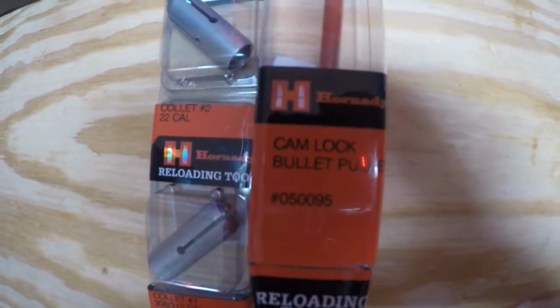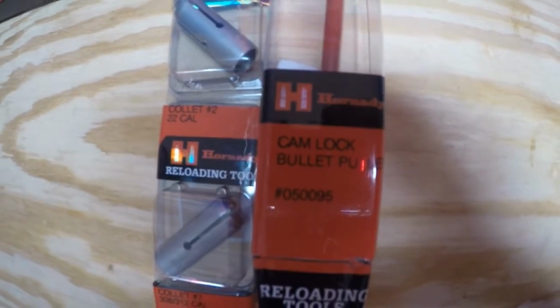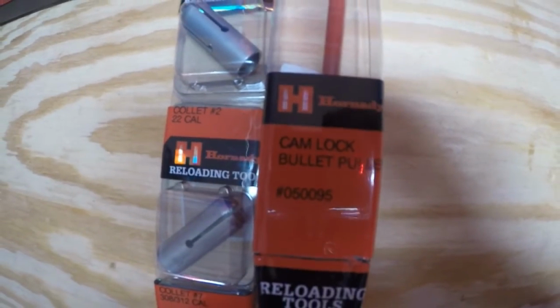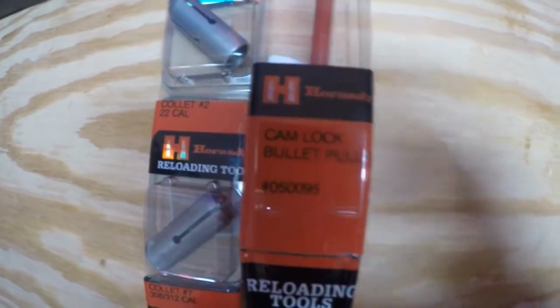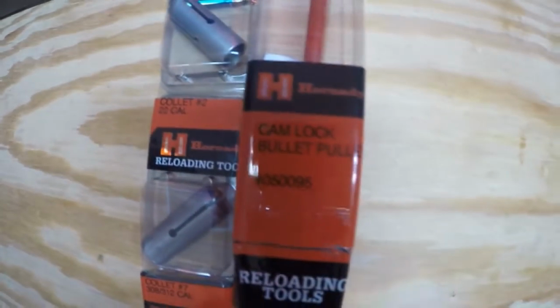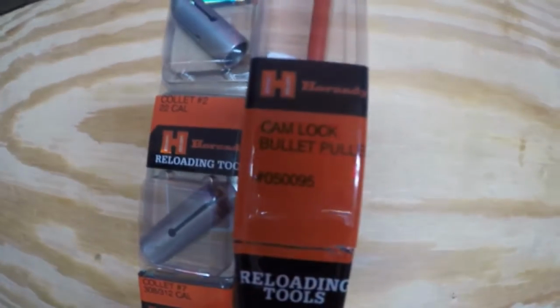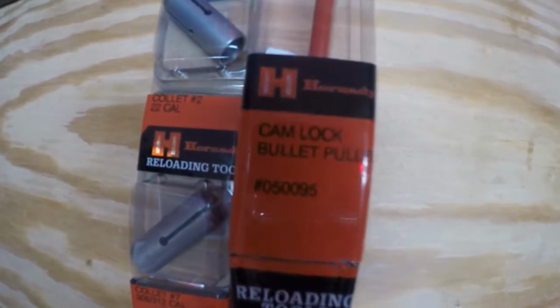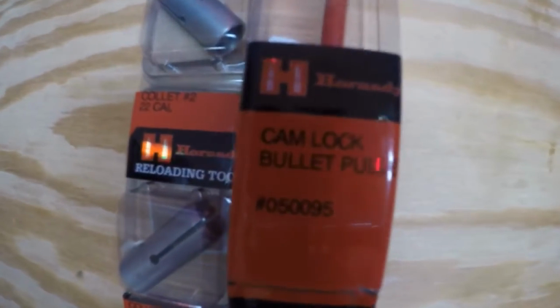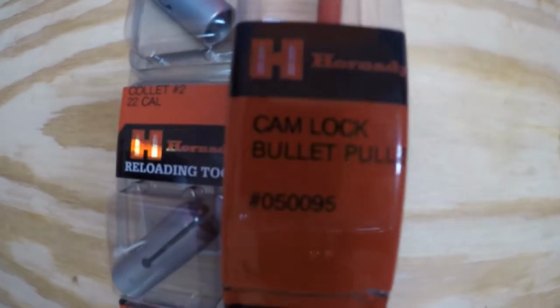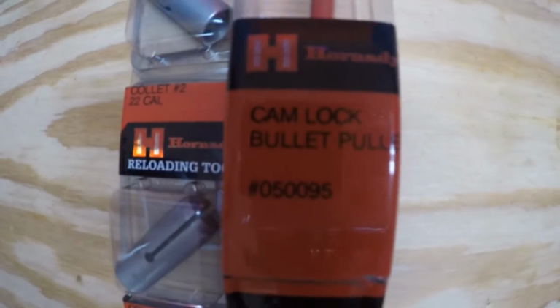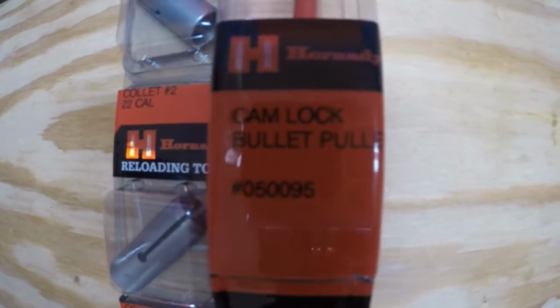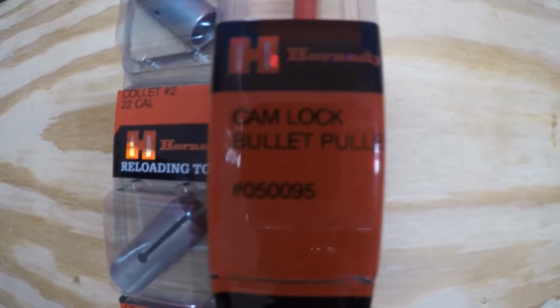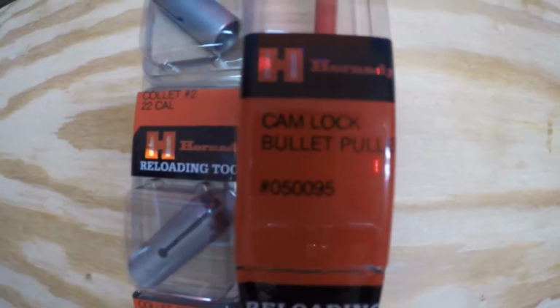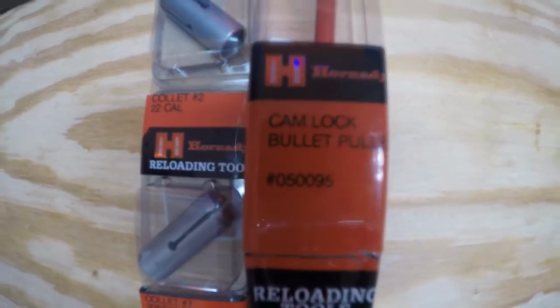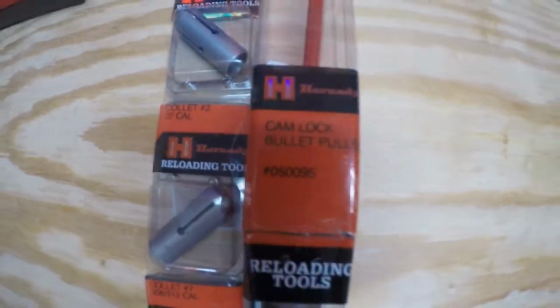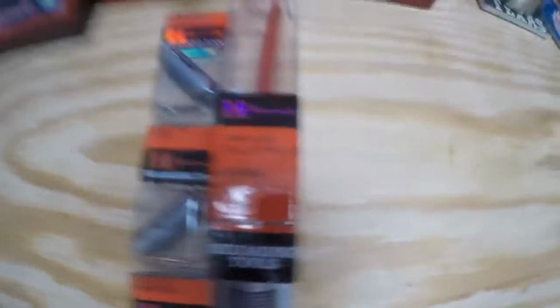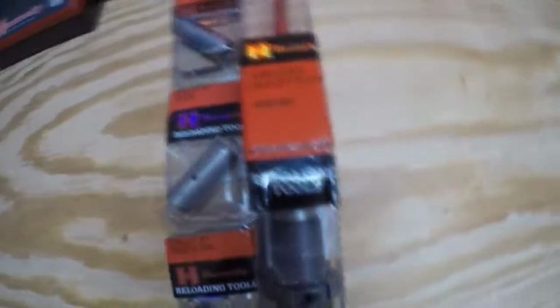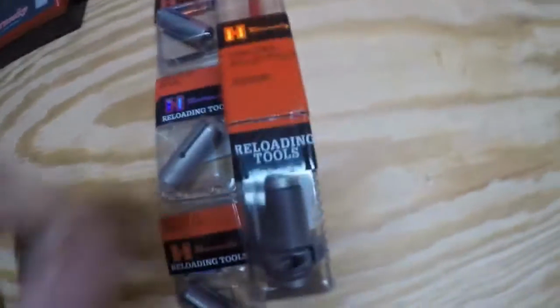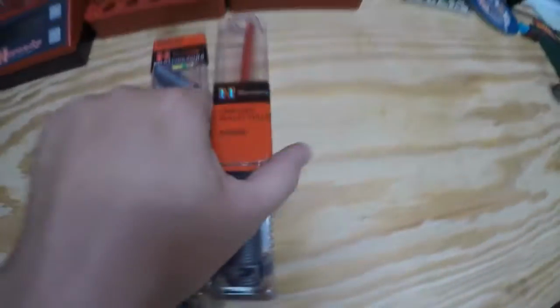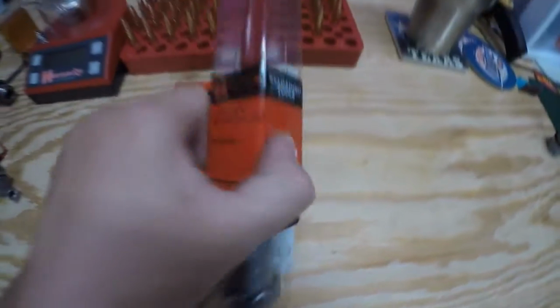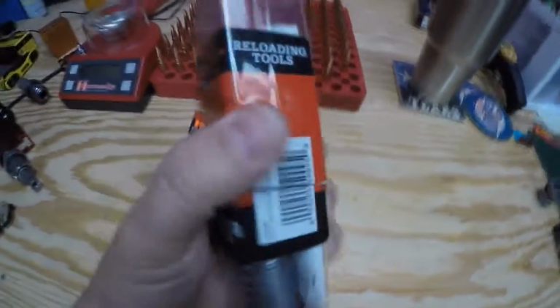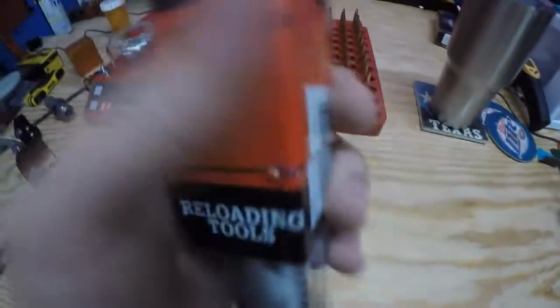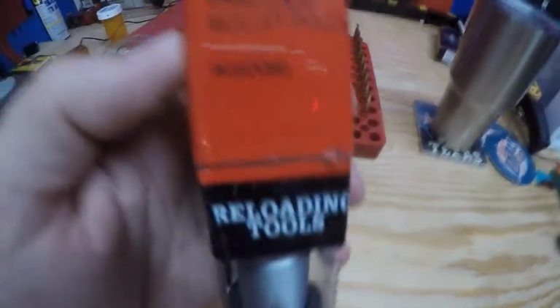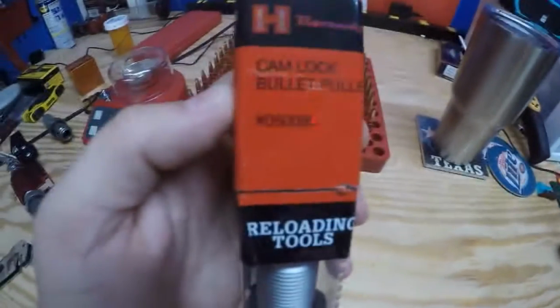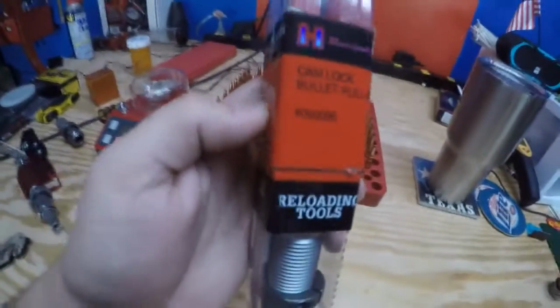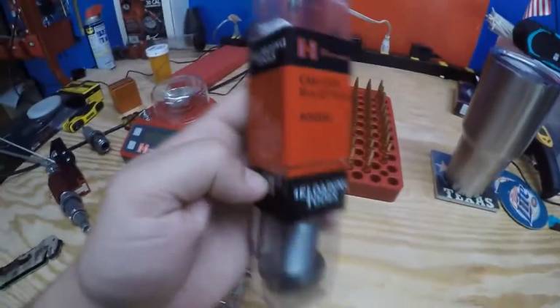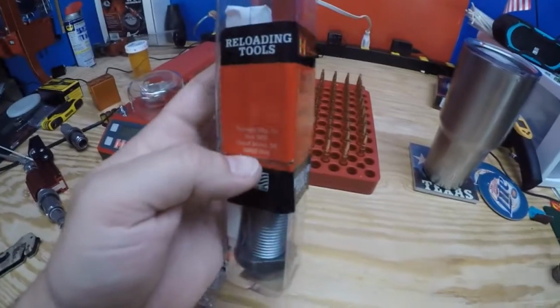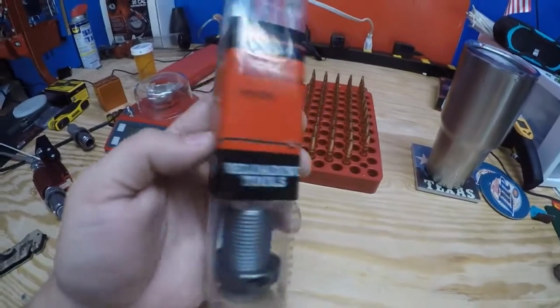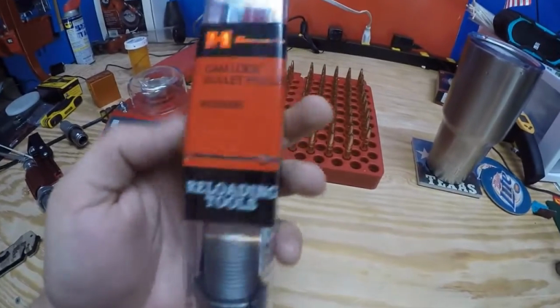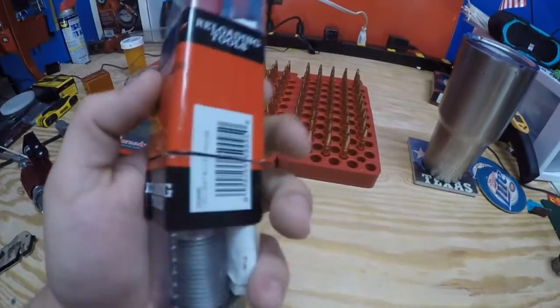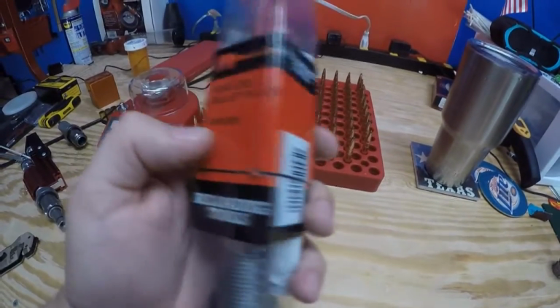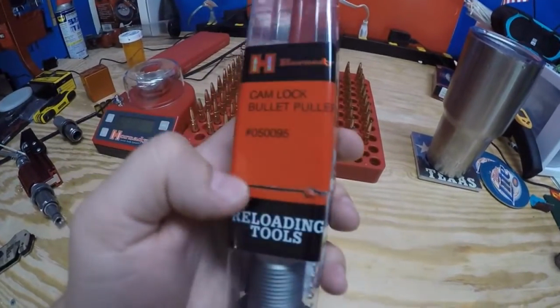Hi, welcome to Razor's Armory. Today we're going to be taking a look at the Hornady Camlock Bullet Puller. I bought this yesterday at Cabela's. It was about $24.99.